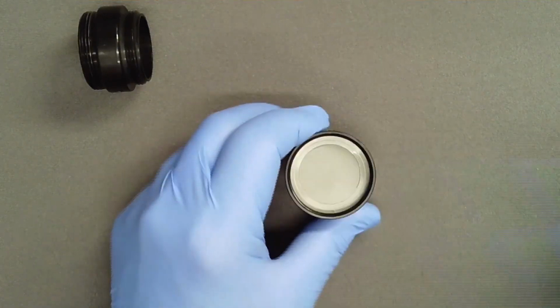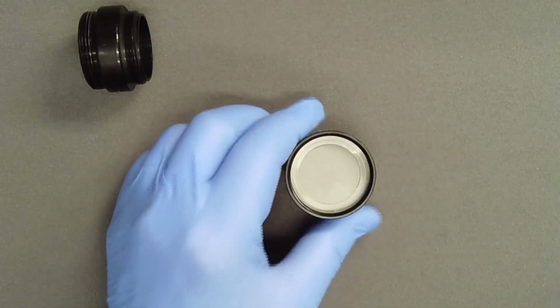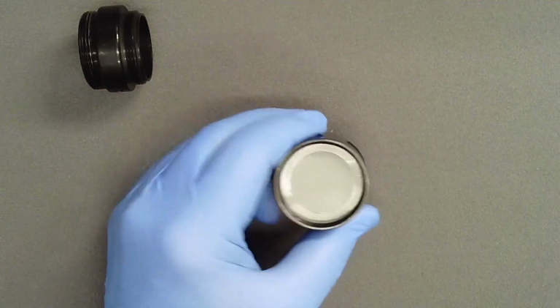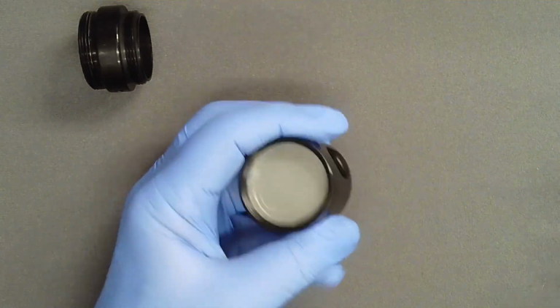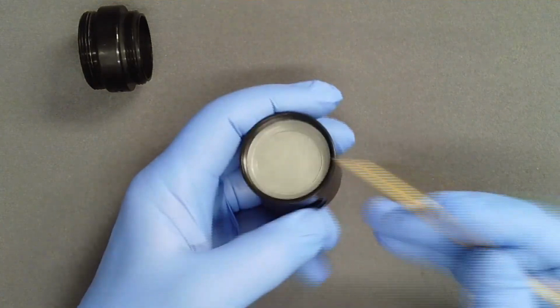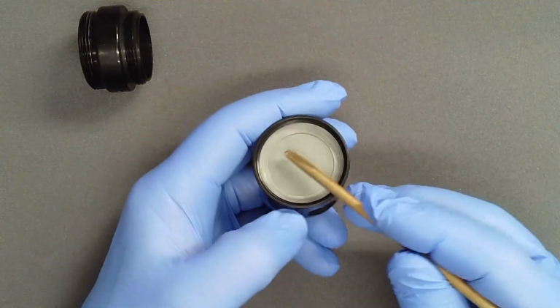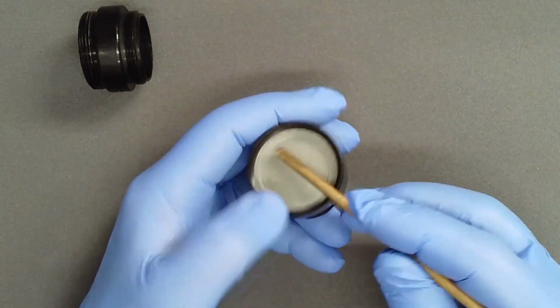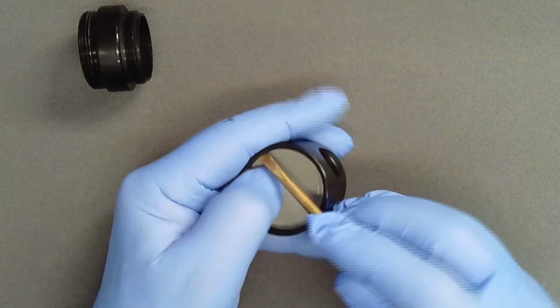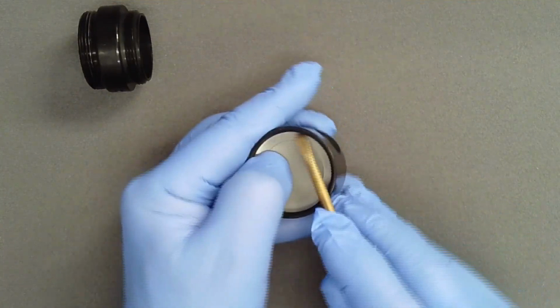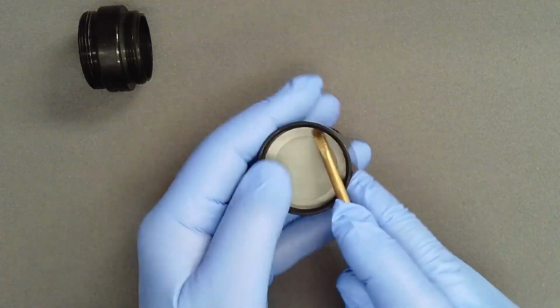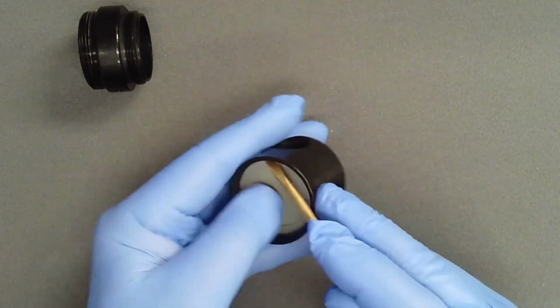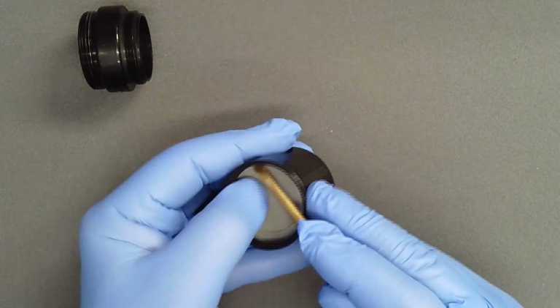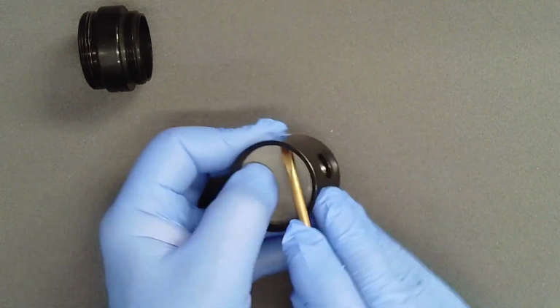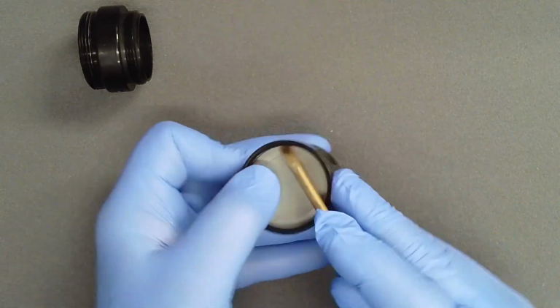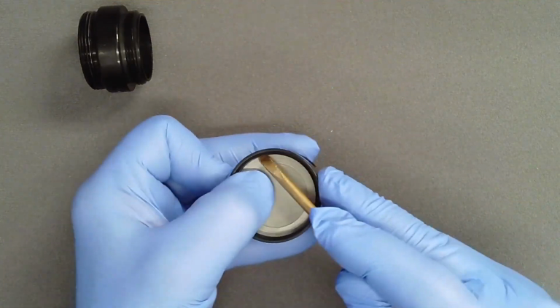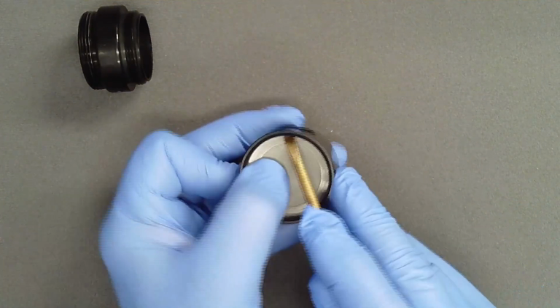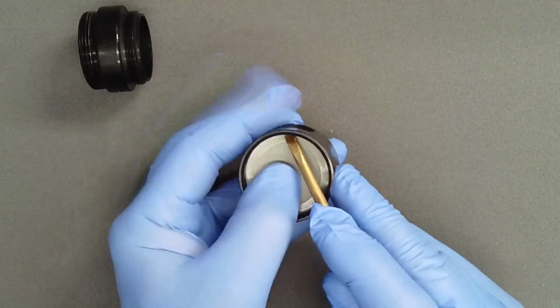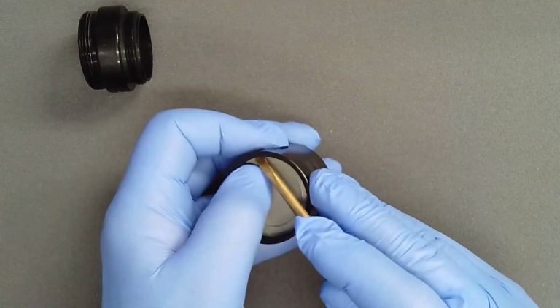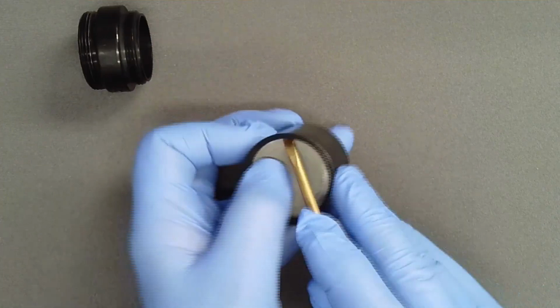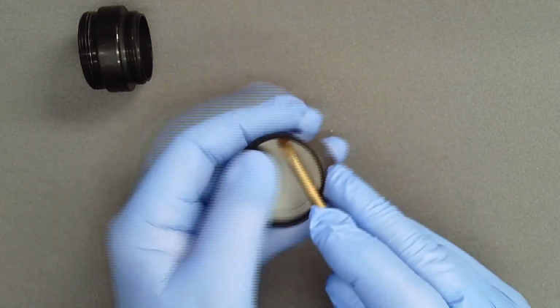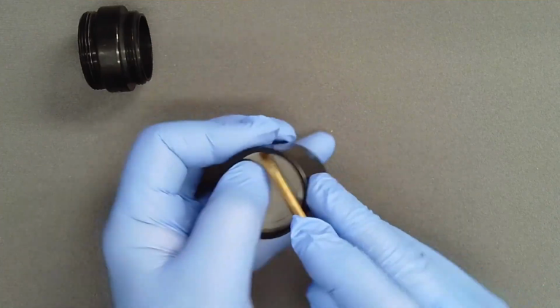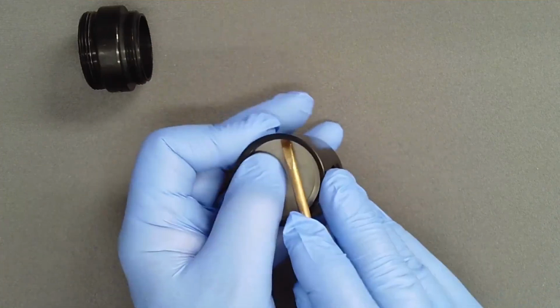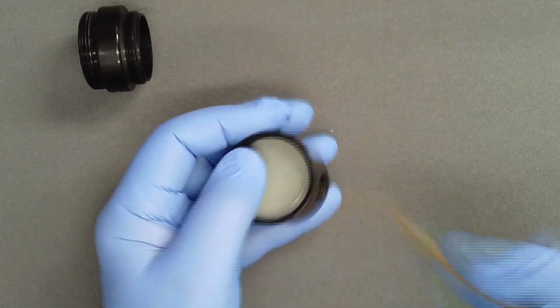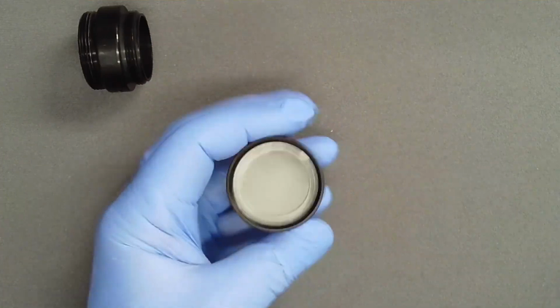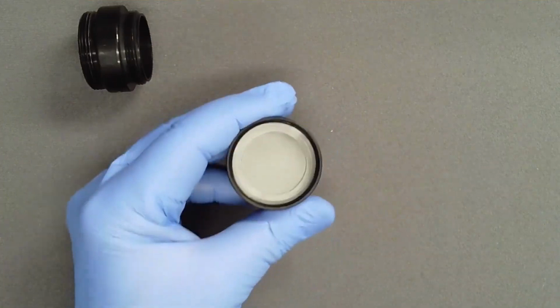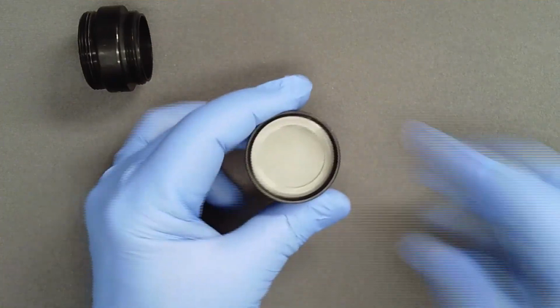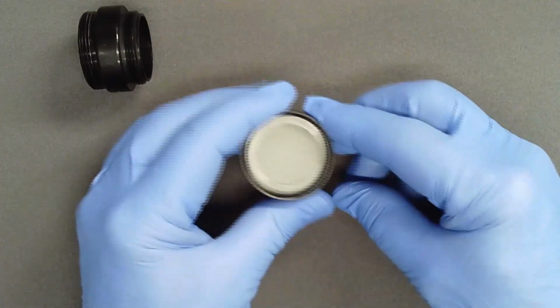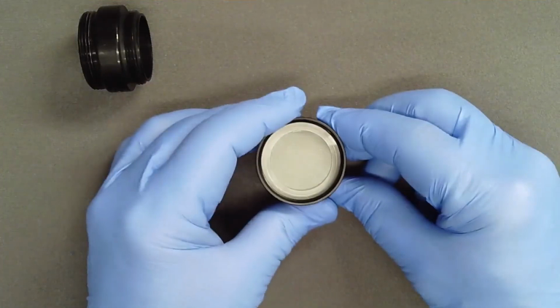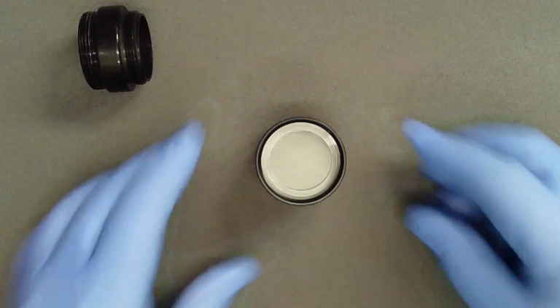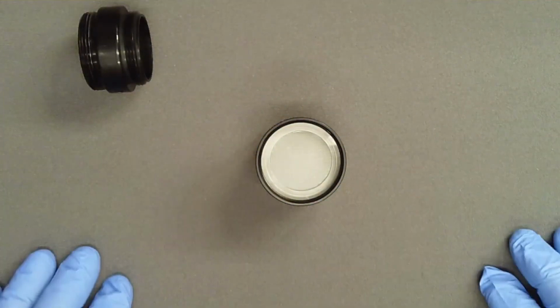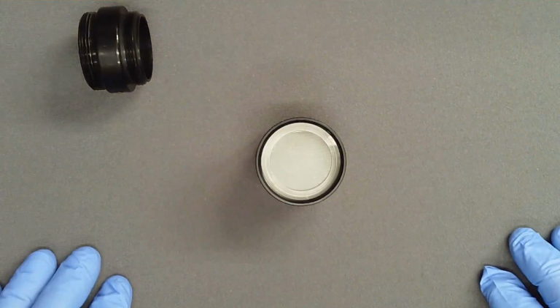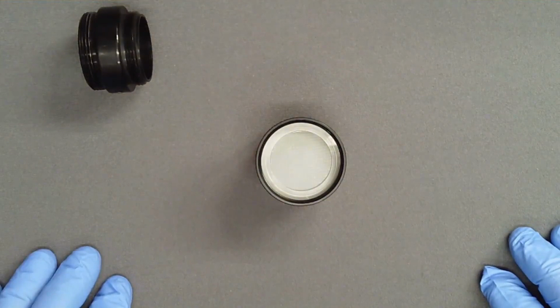As you work the washer into position, take care to avoid creasing or folding it. Again, use the brass spade to ensure the washer lies below the threads.